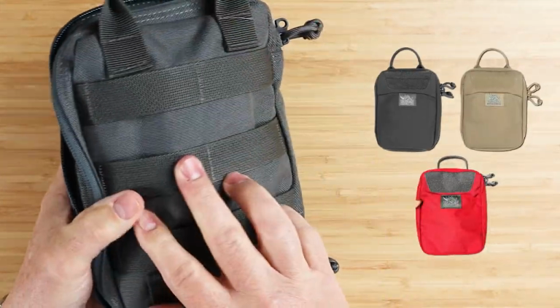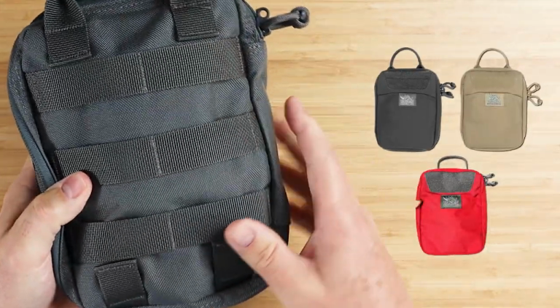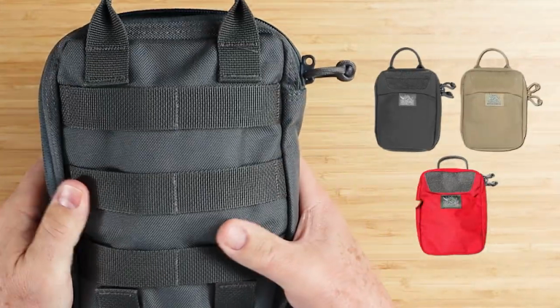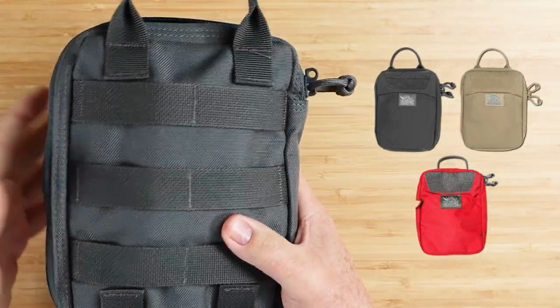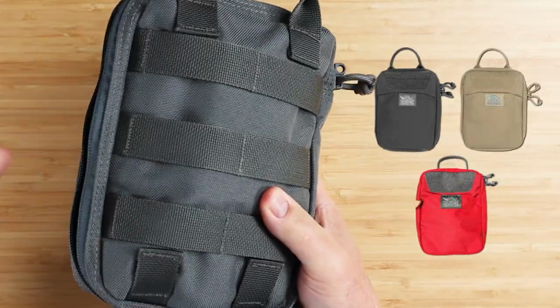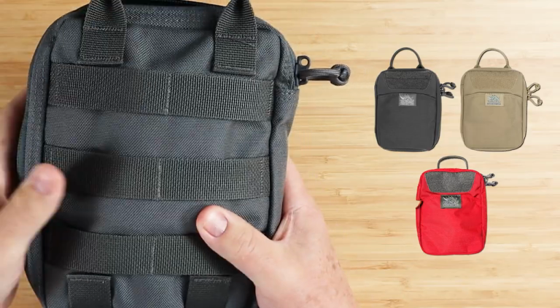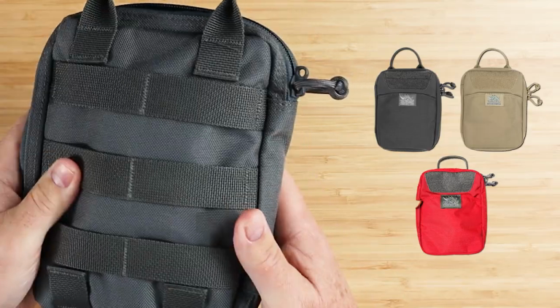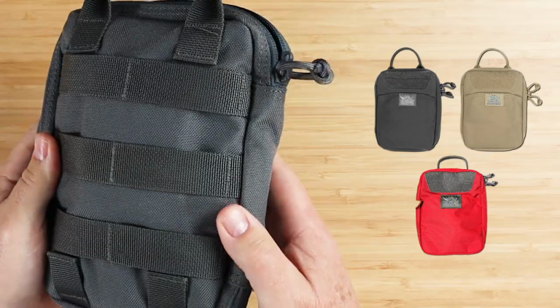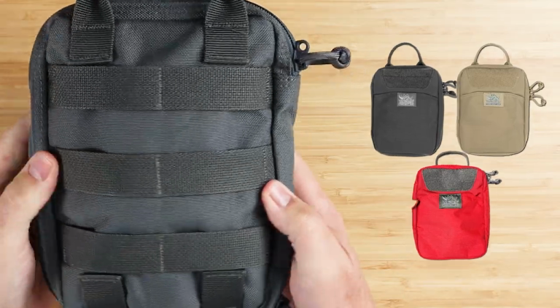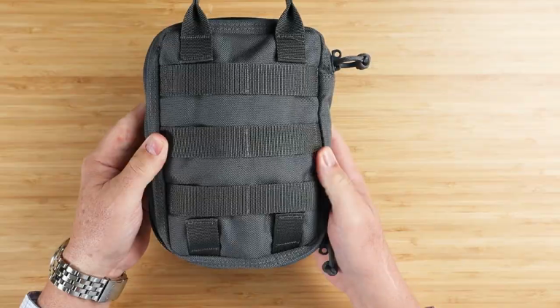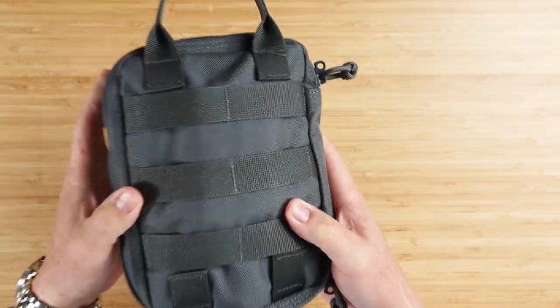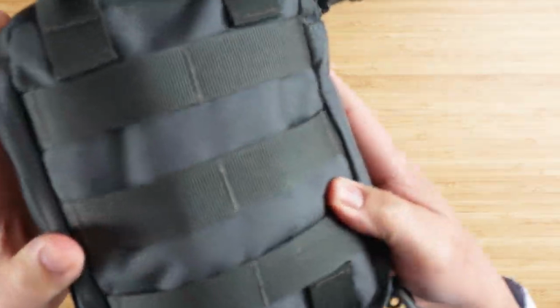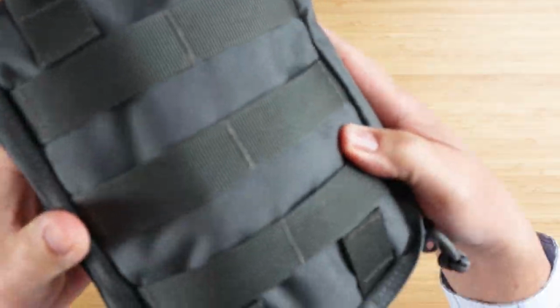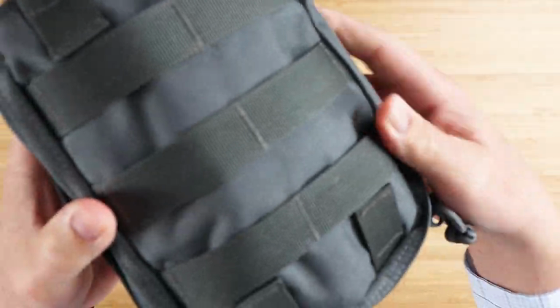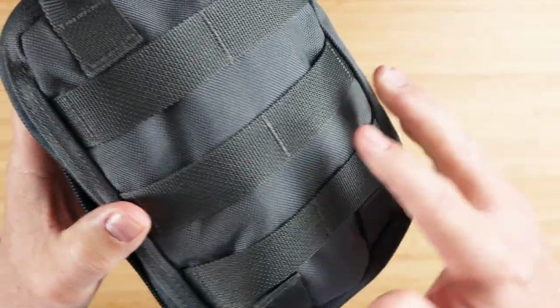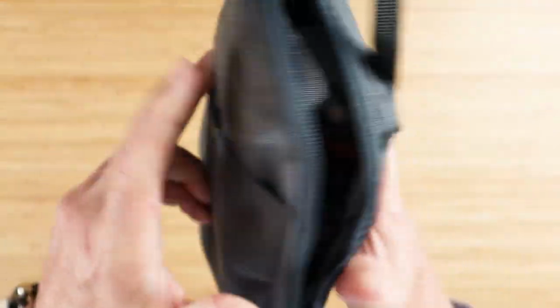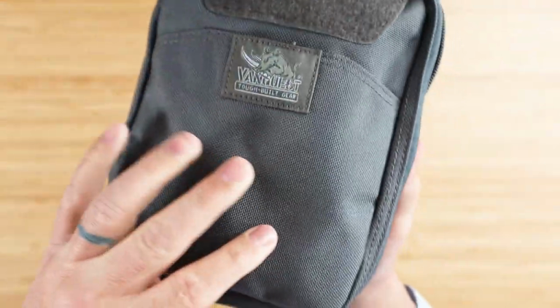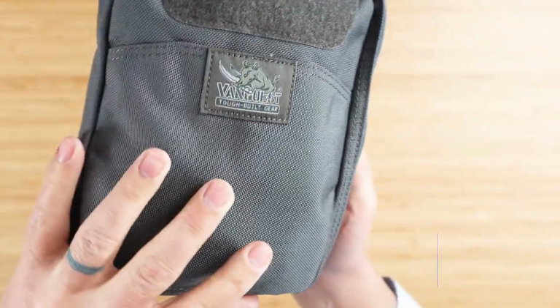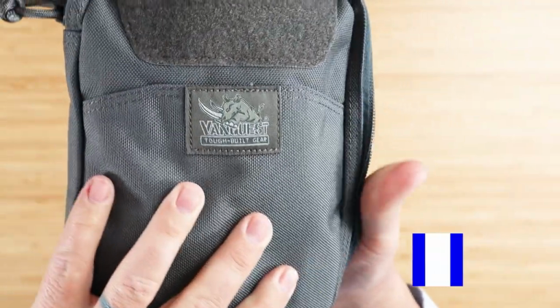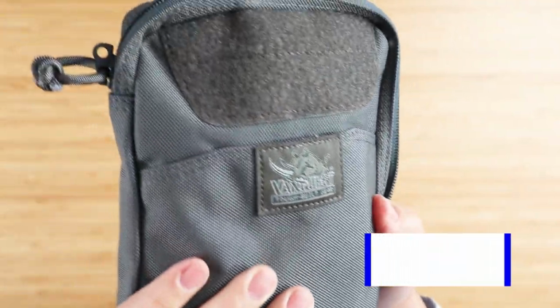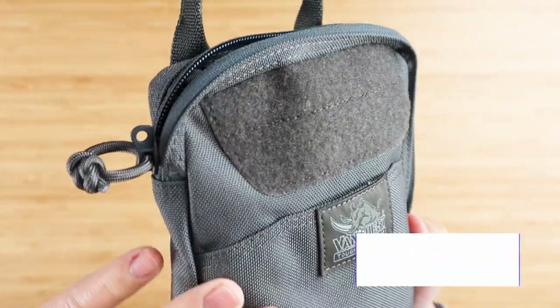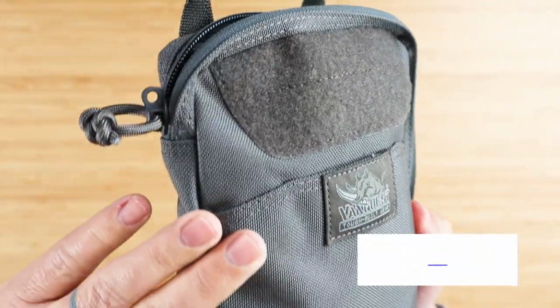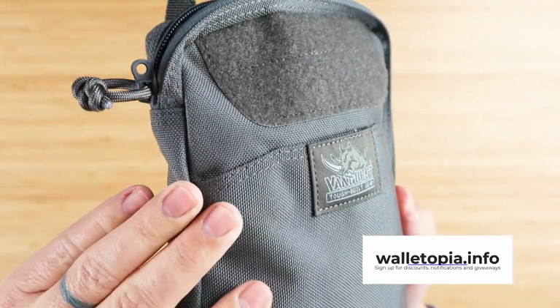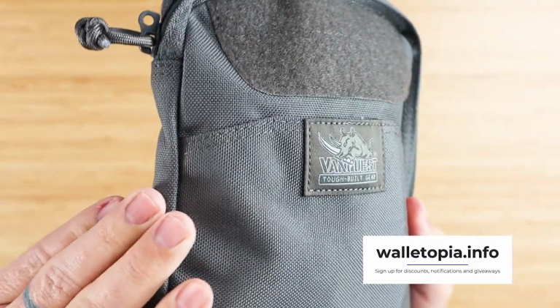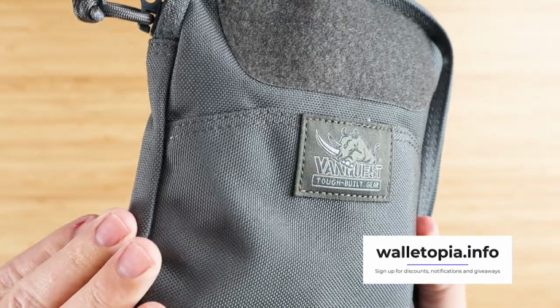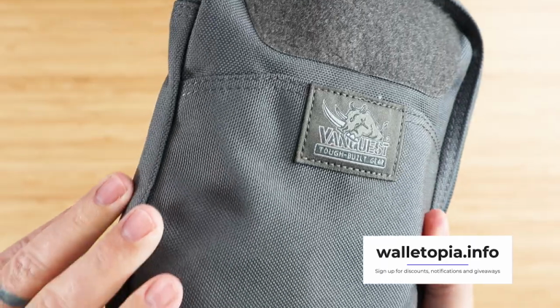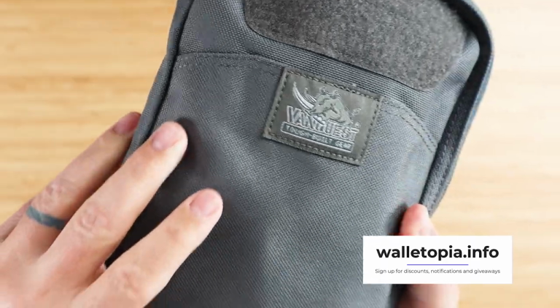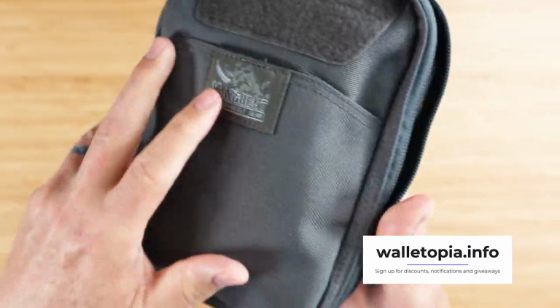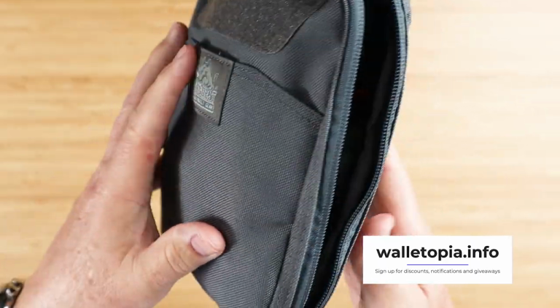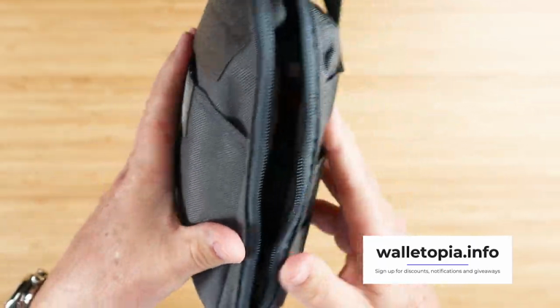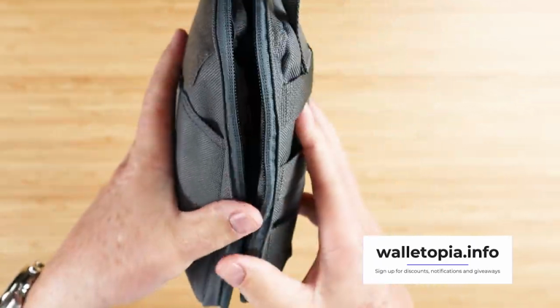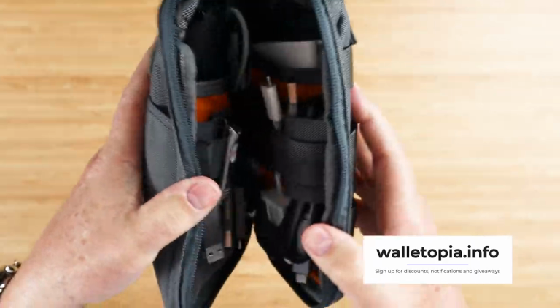If your intent is to use it as a first aid kit, there are lots of things going on with this that we can tell, and I haven't even opened it up for you yet.